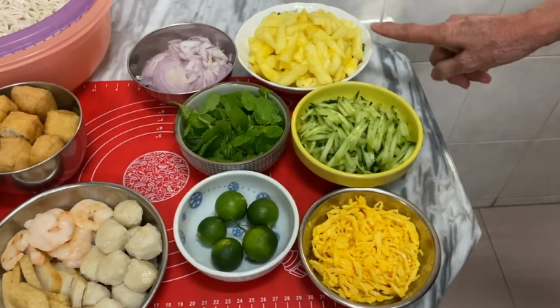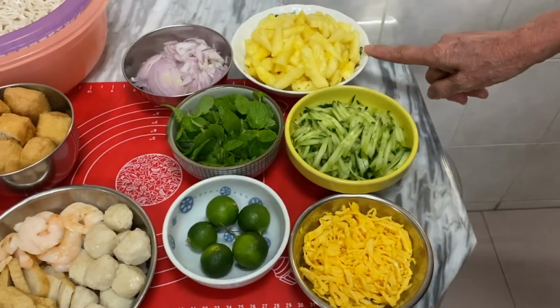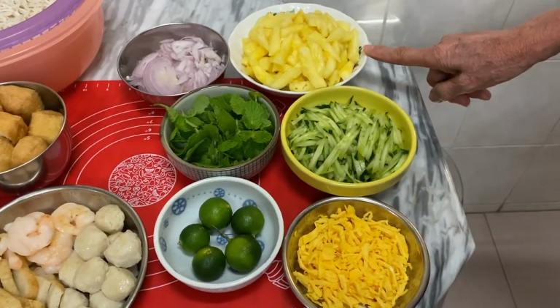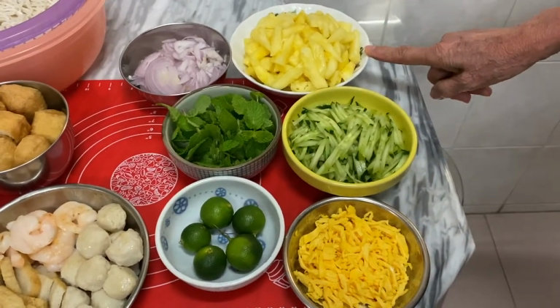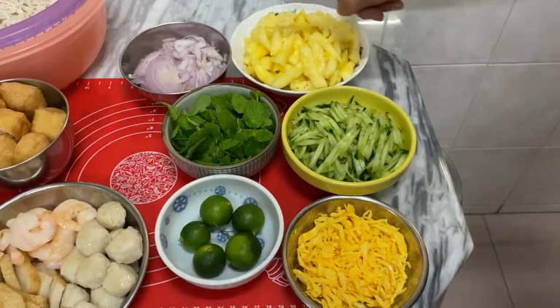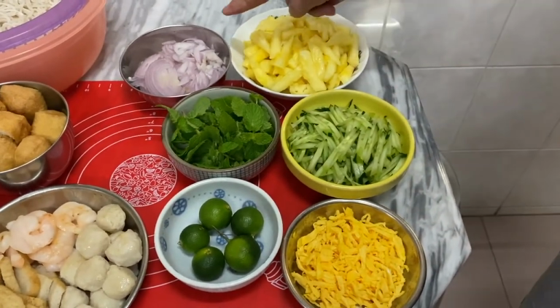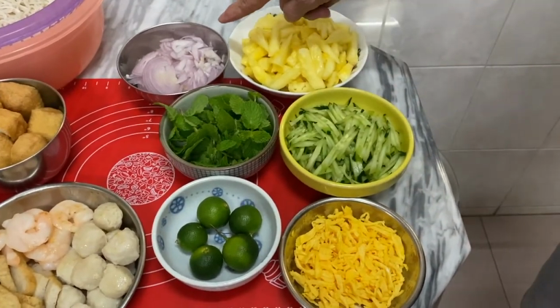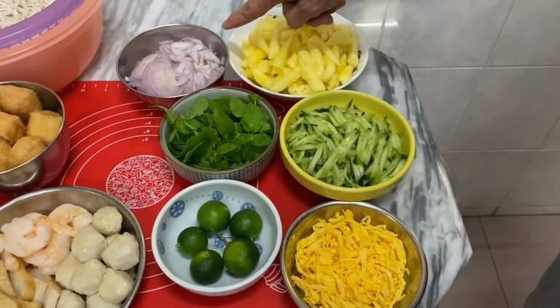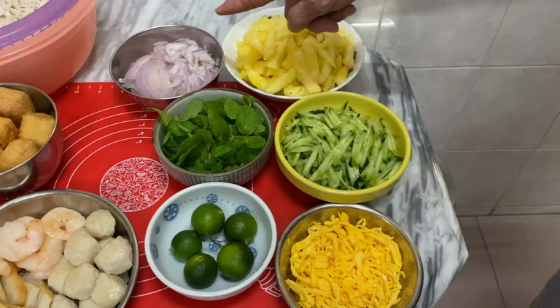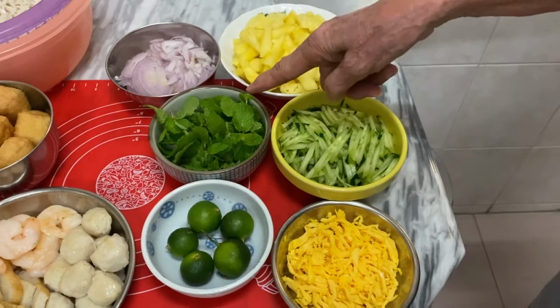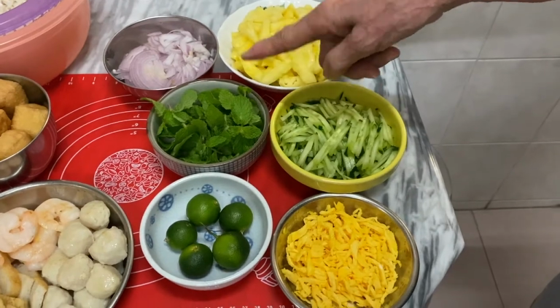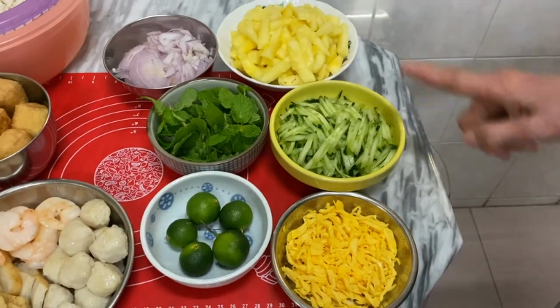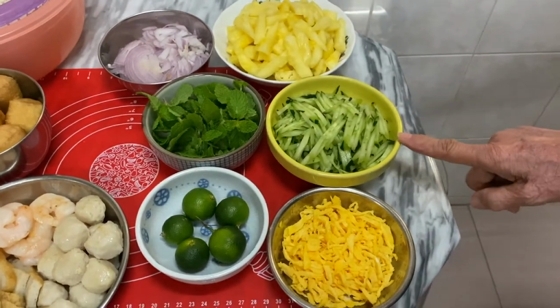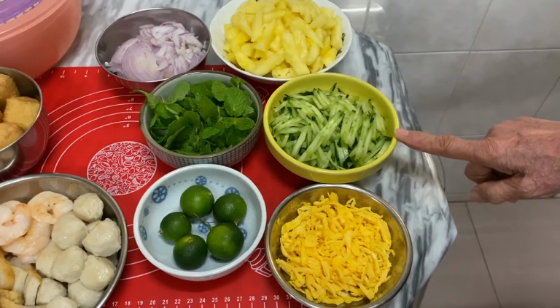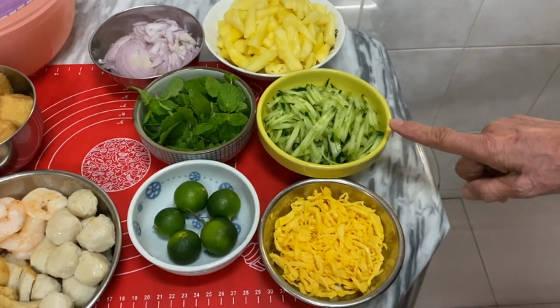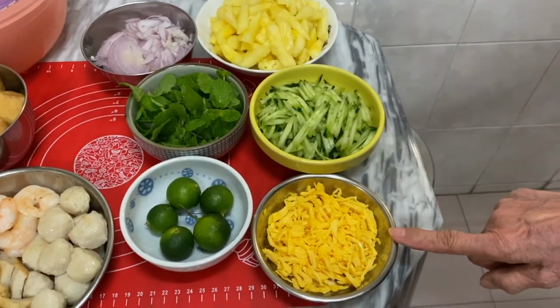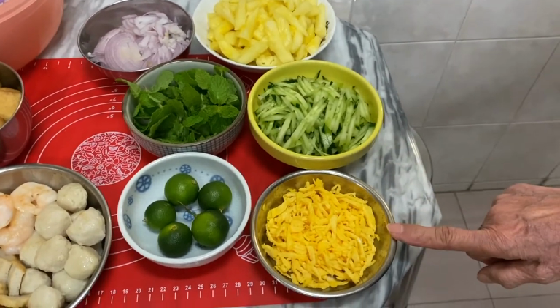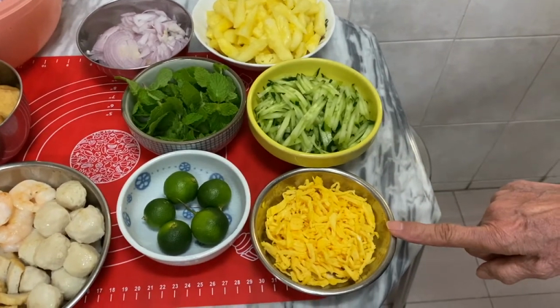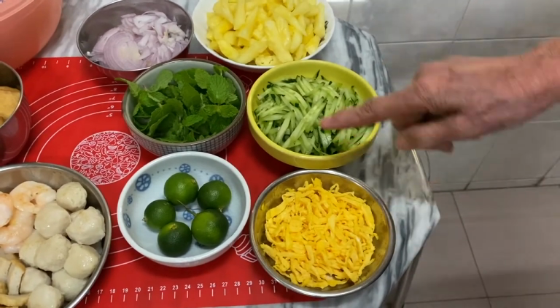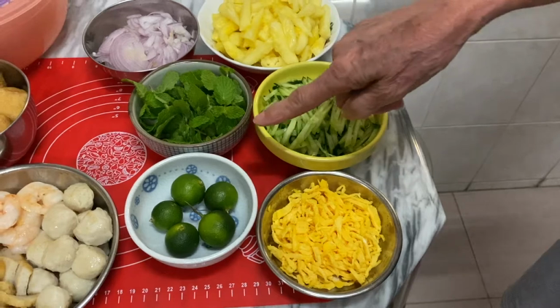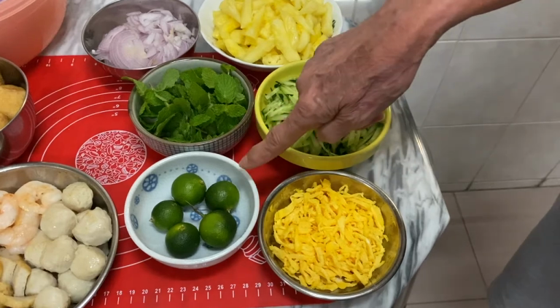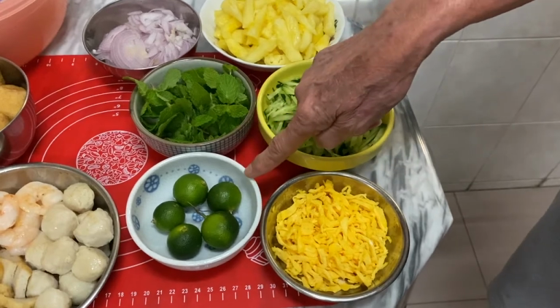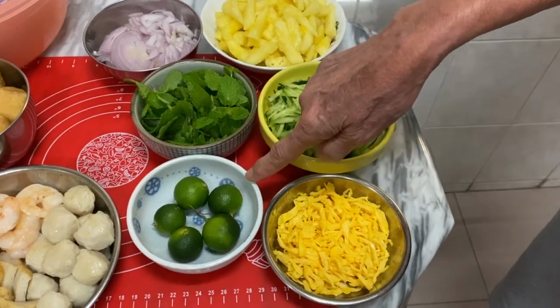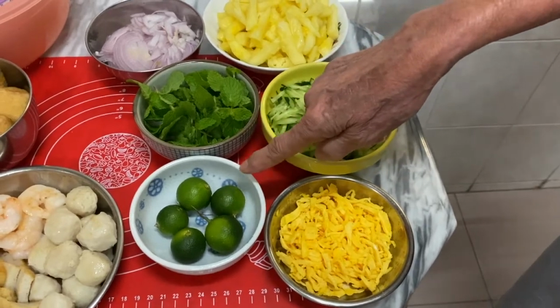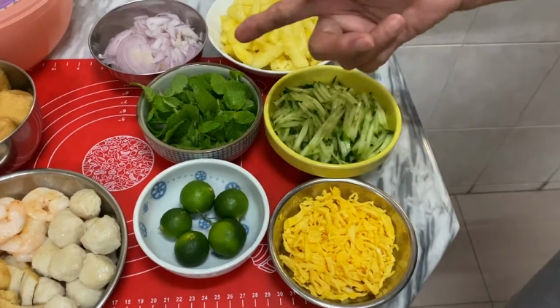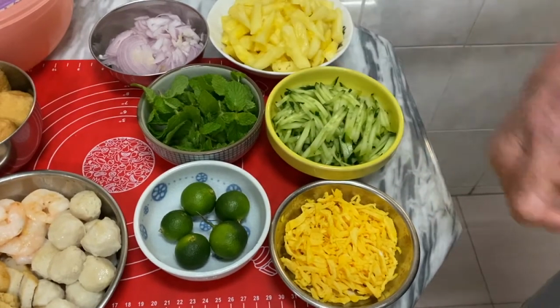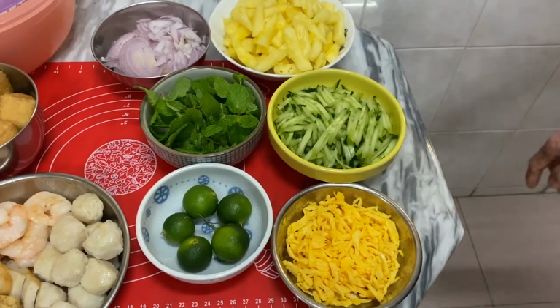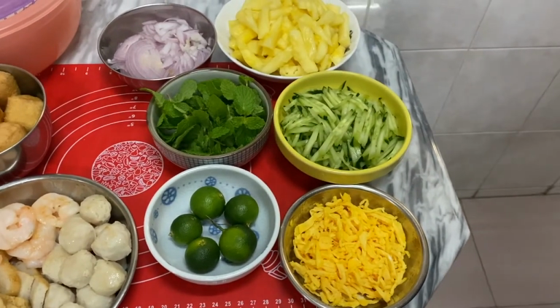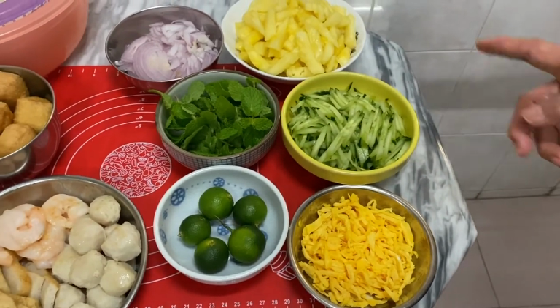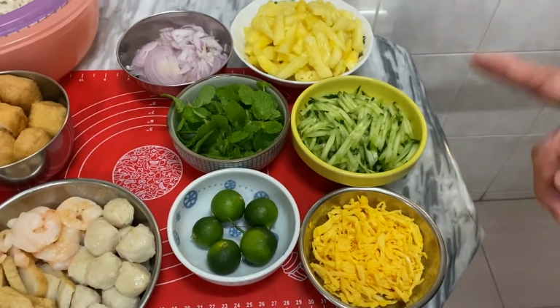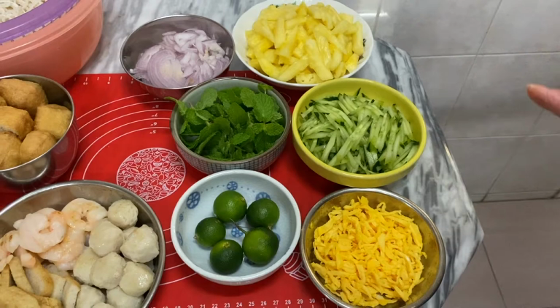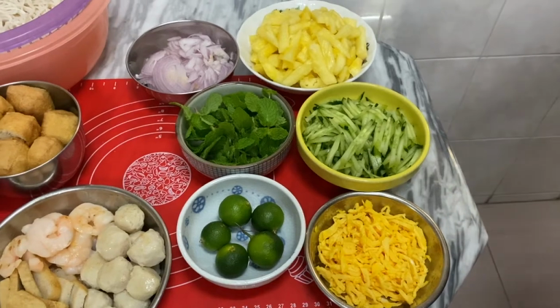Then these are the garnishings on top: pineapple slices, onion sliced, mint leaves, cucumber sliced, omelette sliced, and this is lime. We squeeze the lime for the juice to add on to the nyonya laksa.